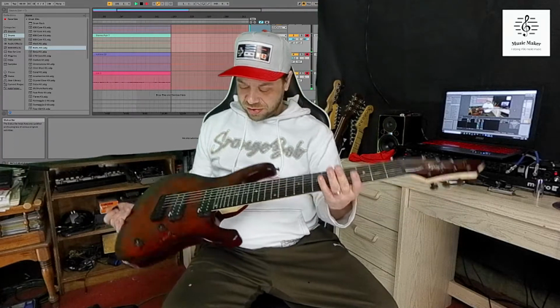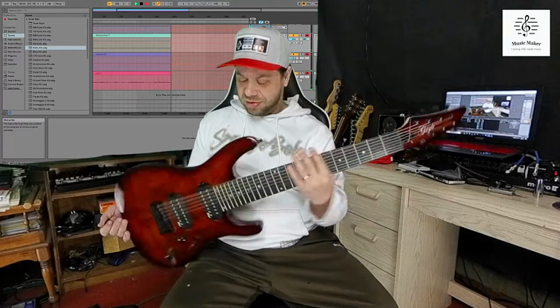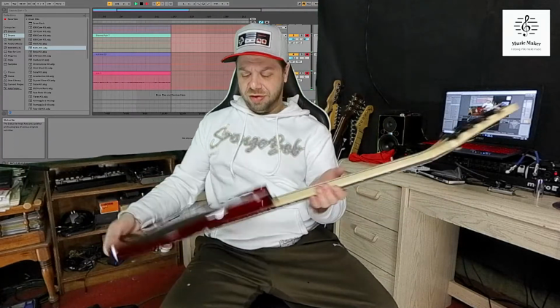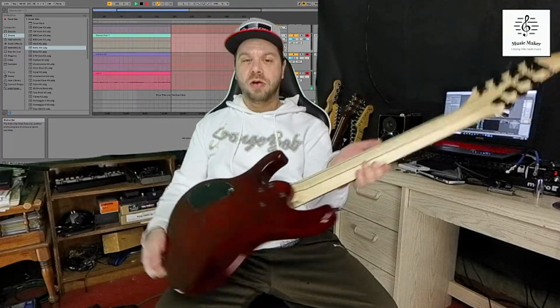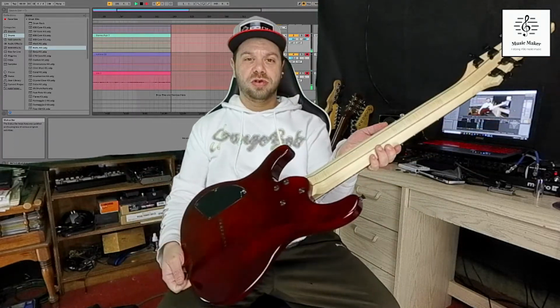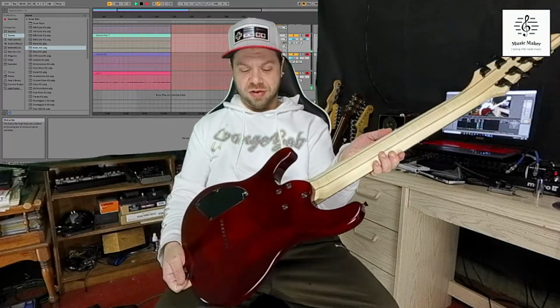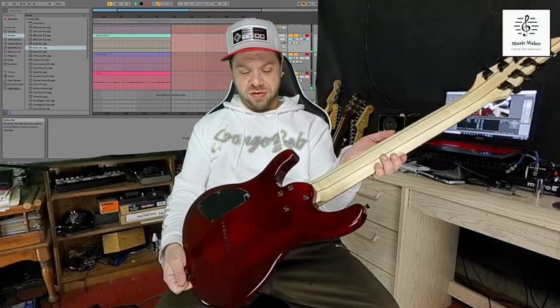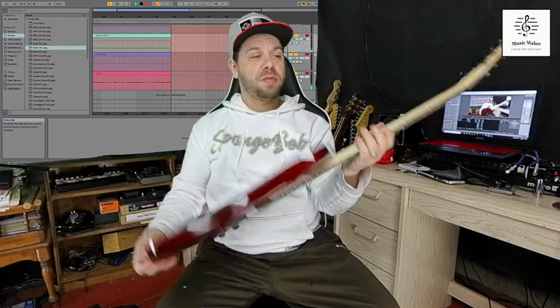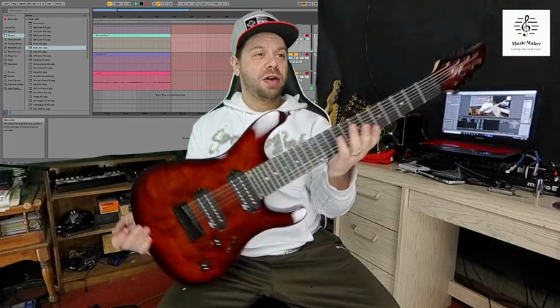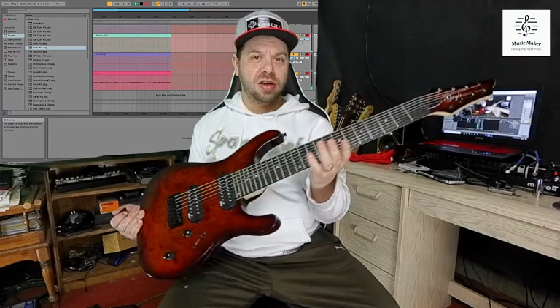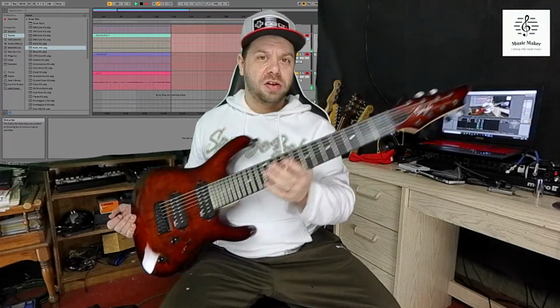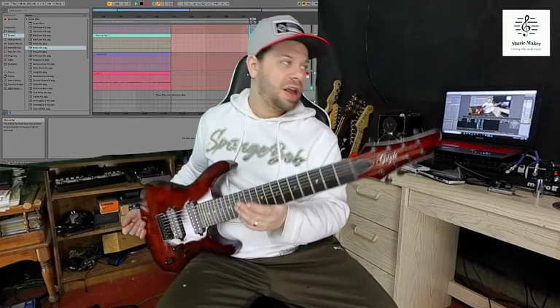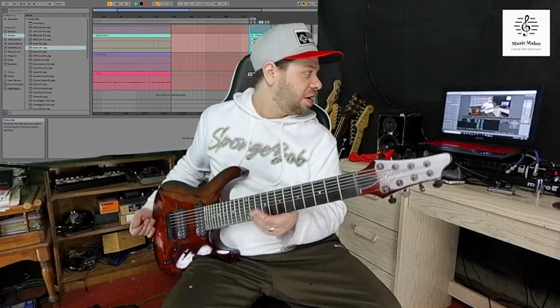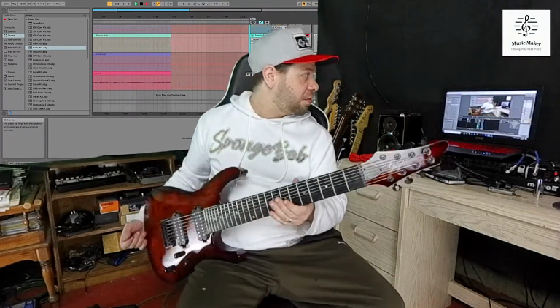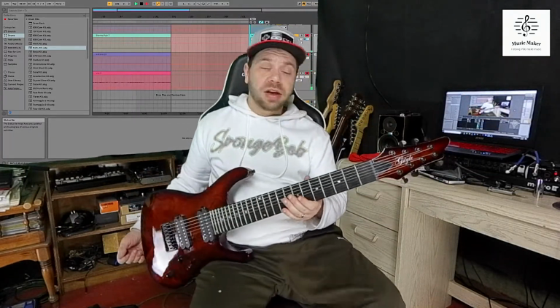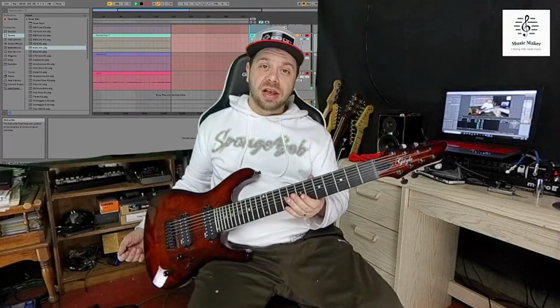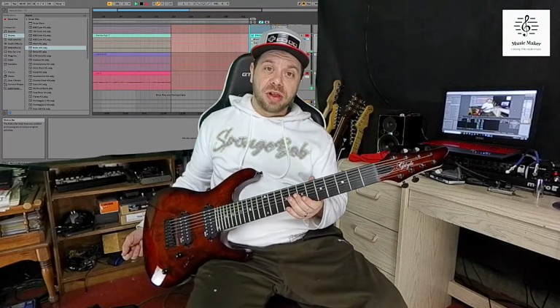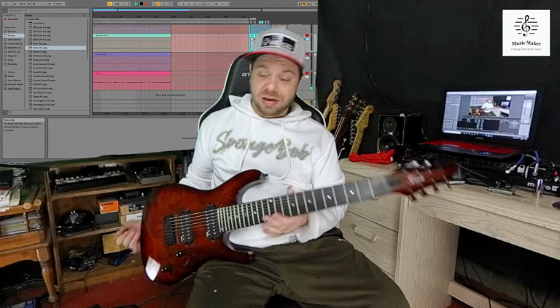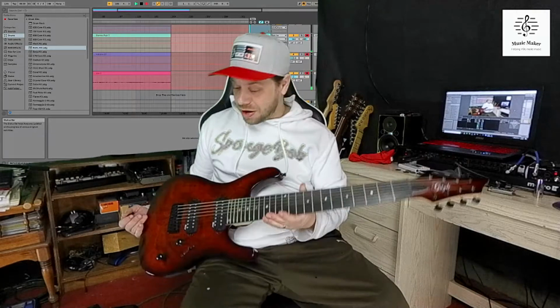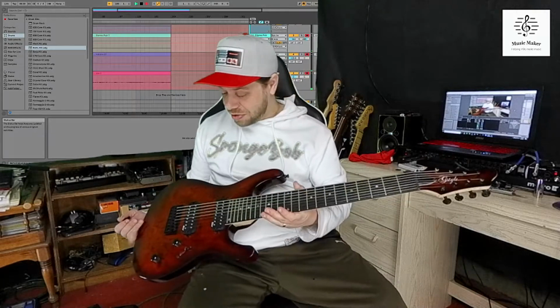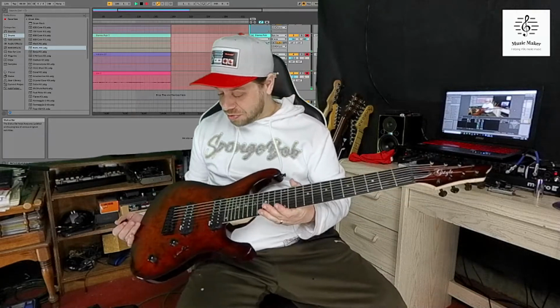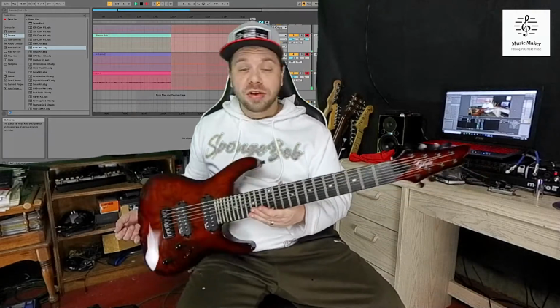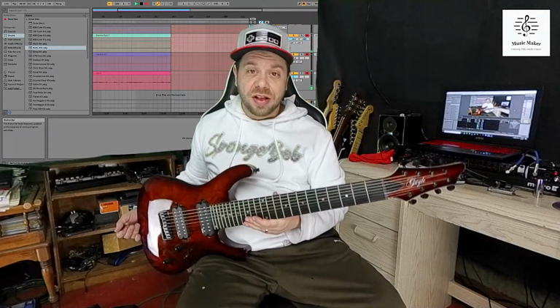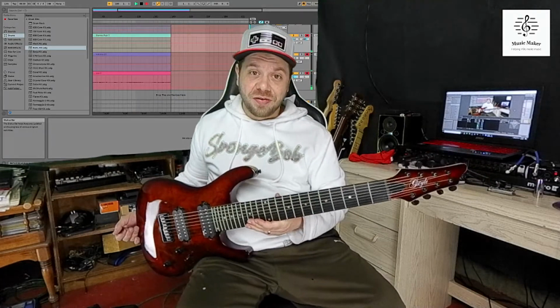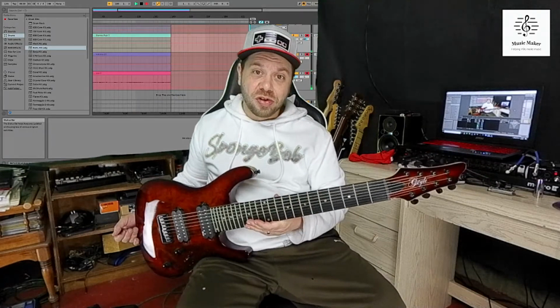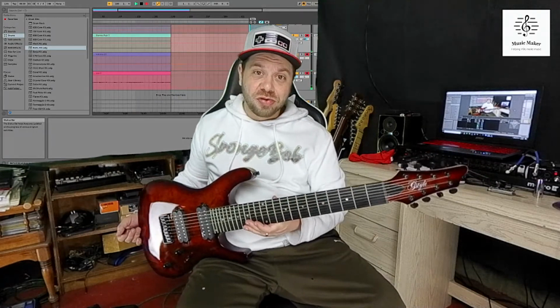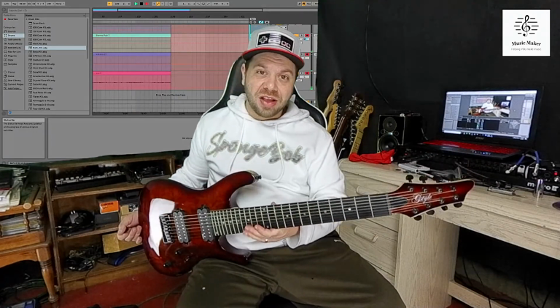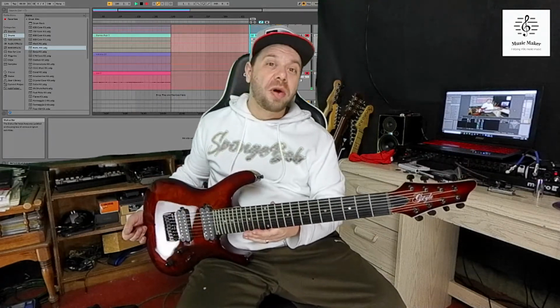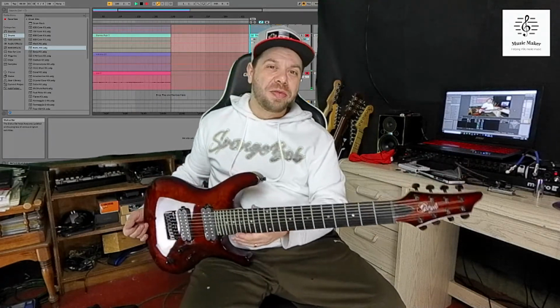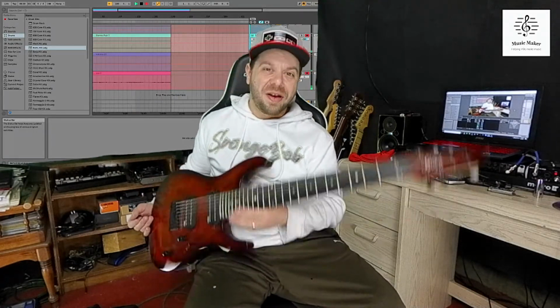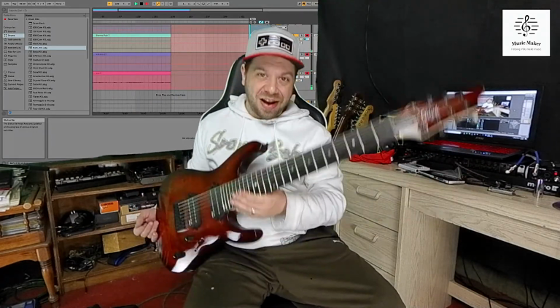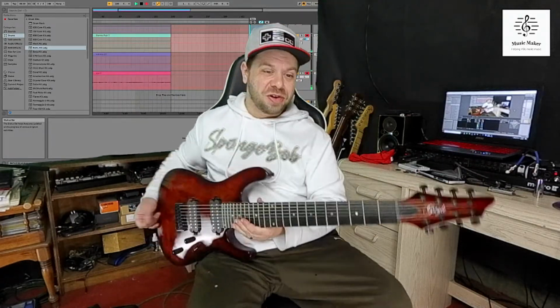Anyways, hope you enjoyed this unboxing. I'm going to go ahead and plug it in and play it, and I'll show you that stuff for Tone Tuesday tomorrow. Alright, have a good one.